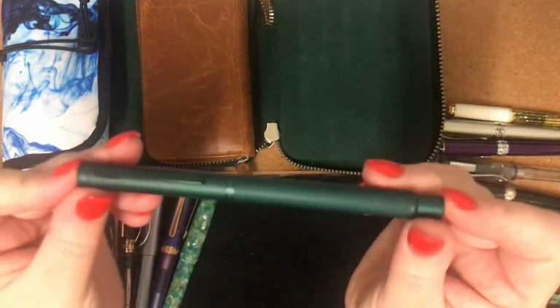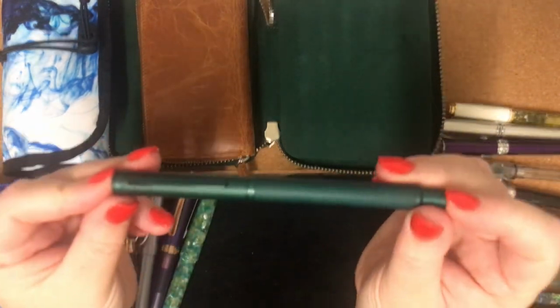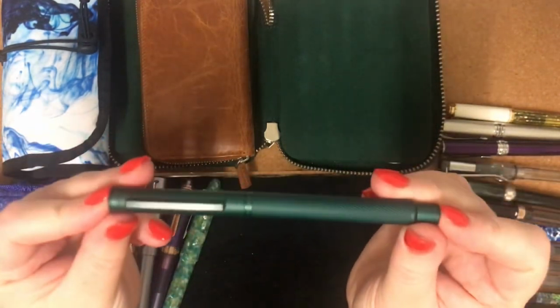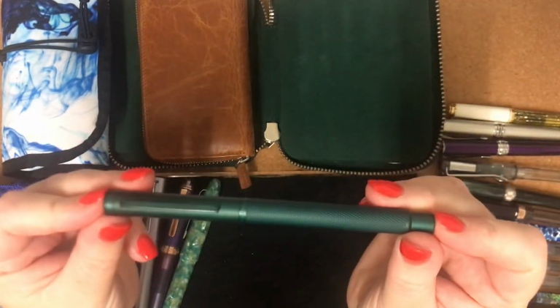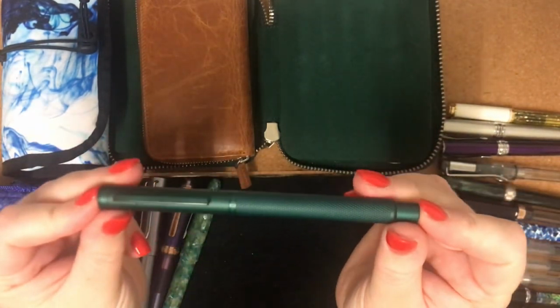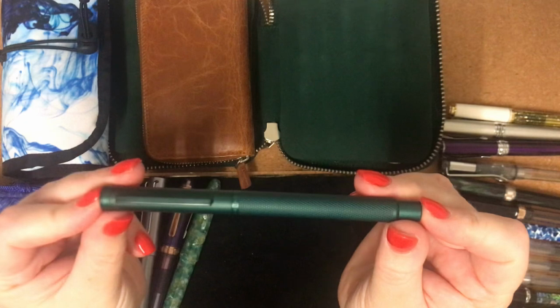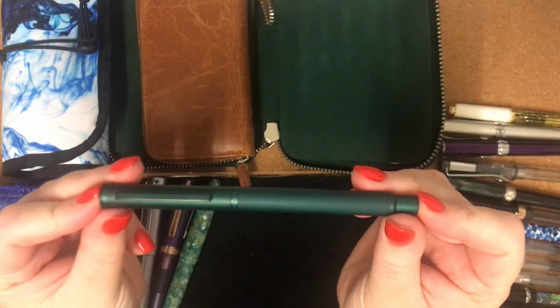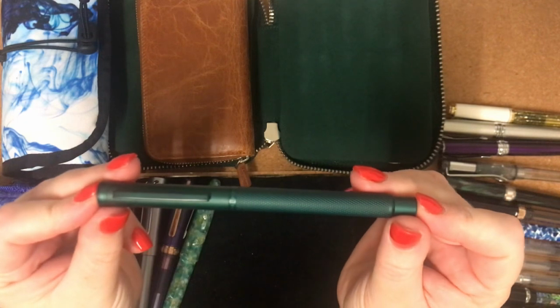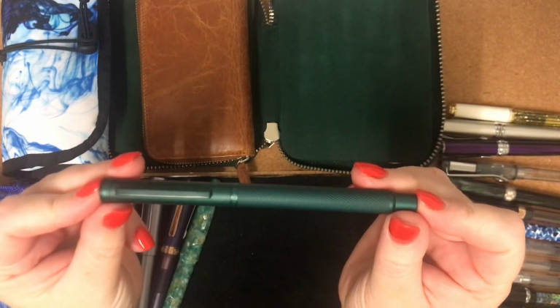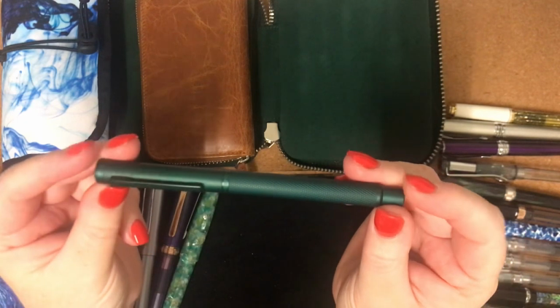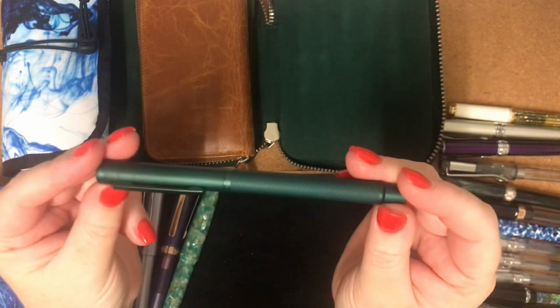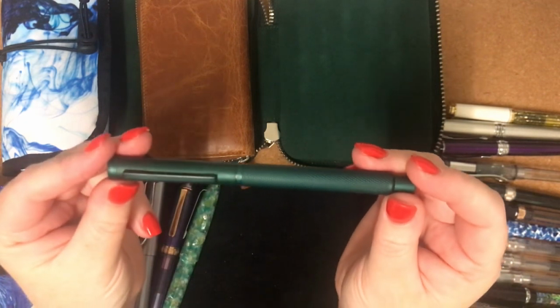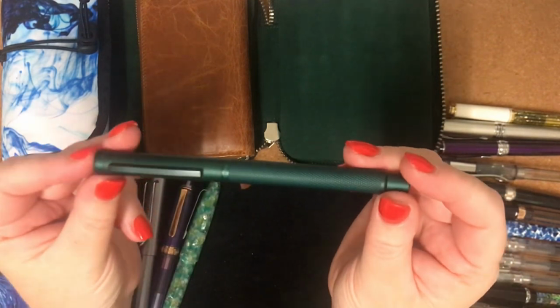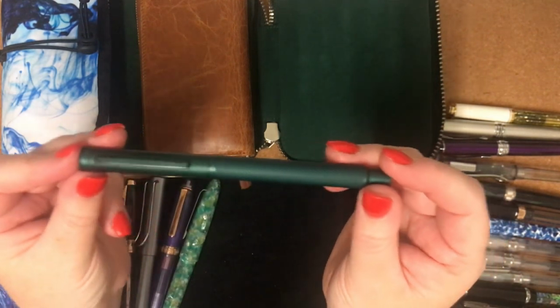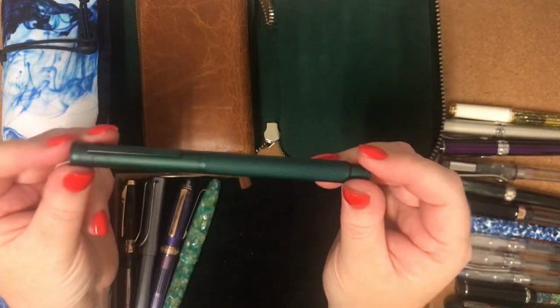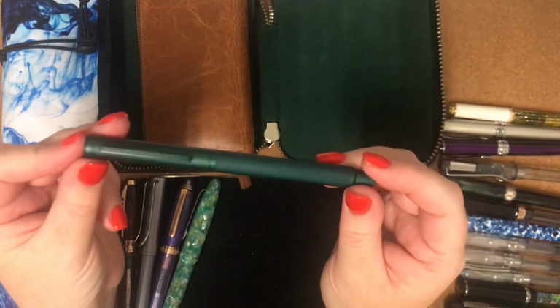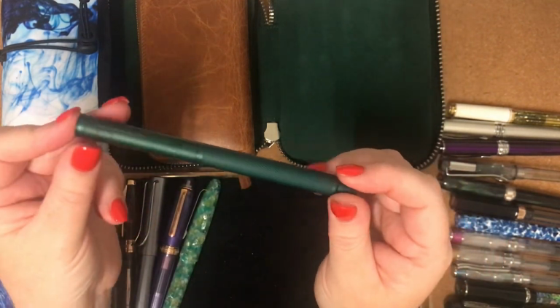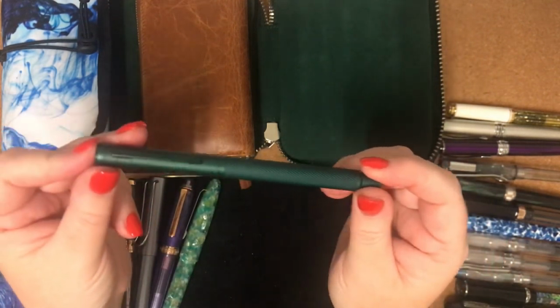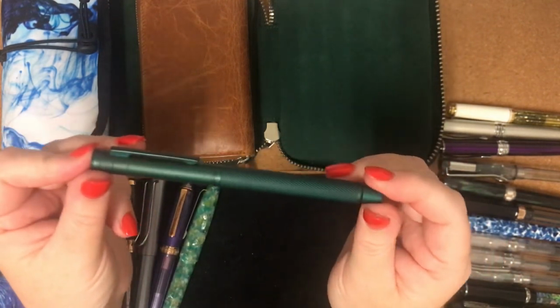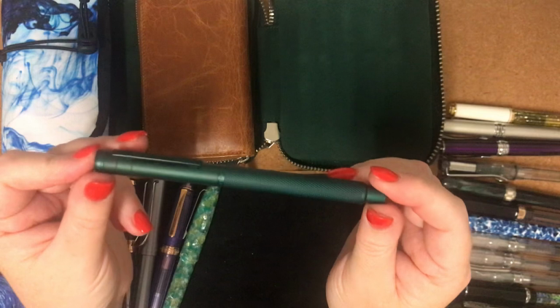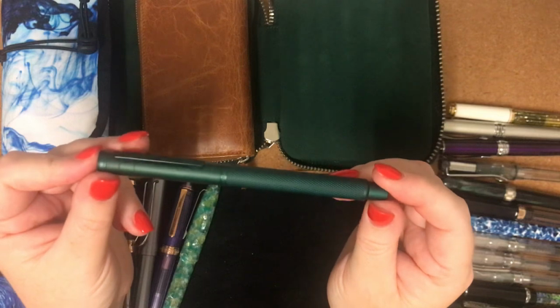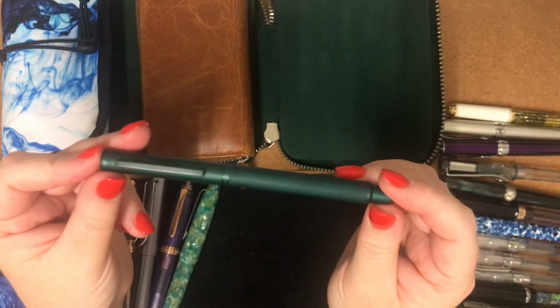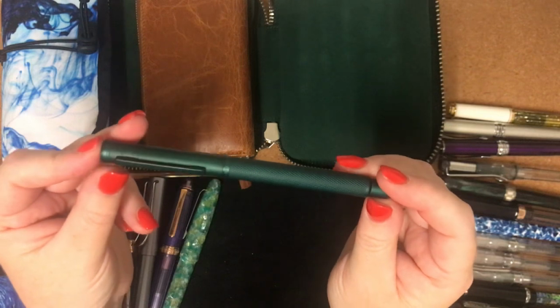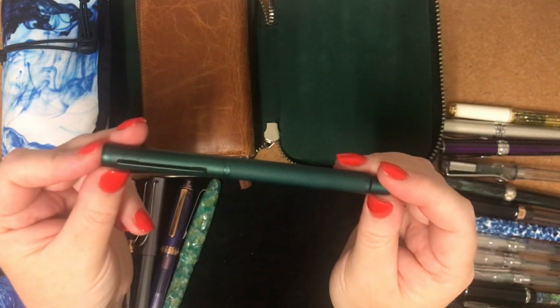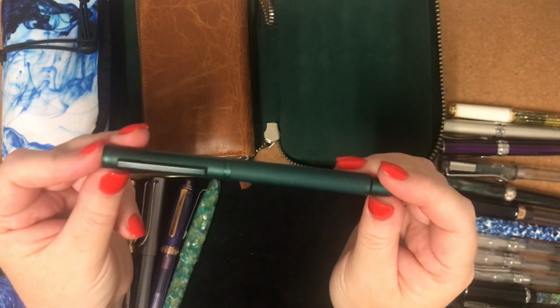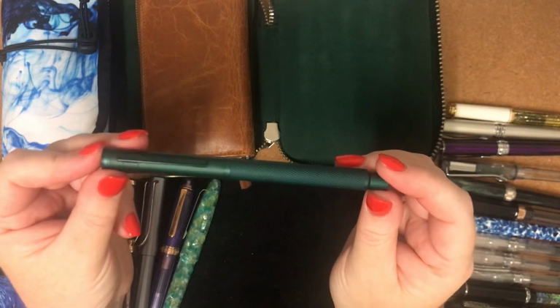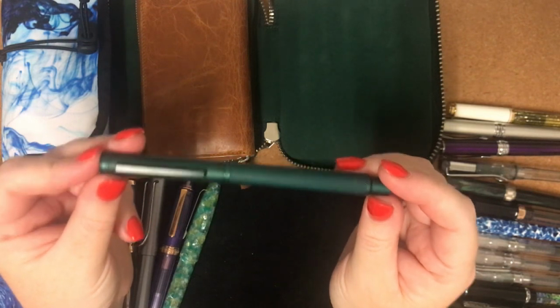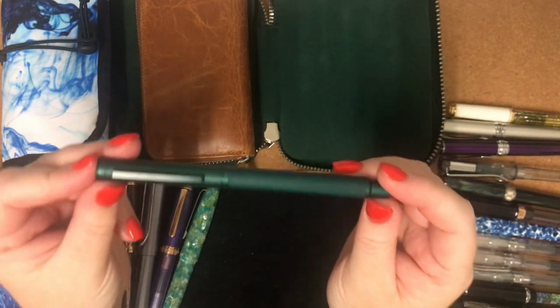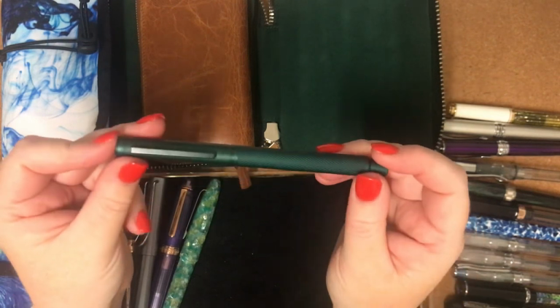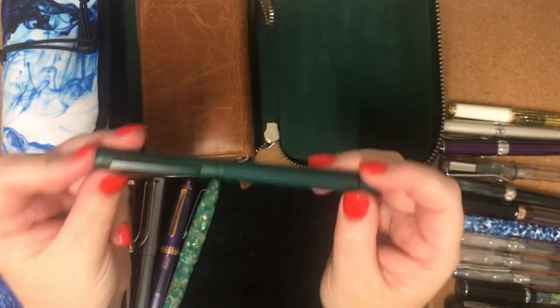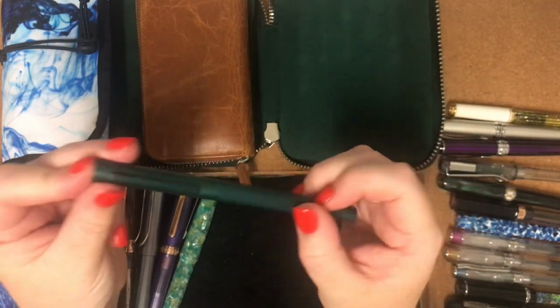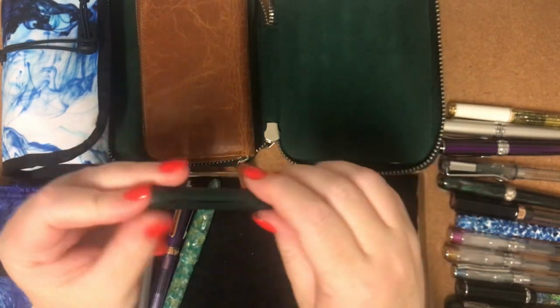This one is my Hongjian. It's got a fine nib on it, and you'll see me talk about this one and use it too. It writes really well; I really enjoy it.